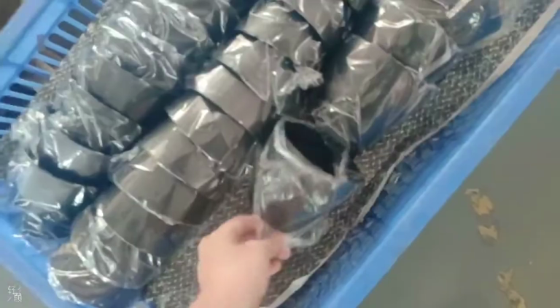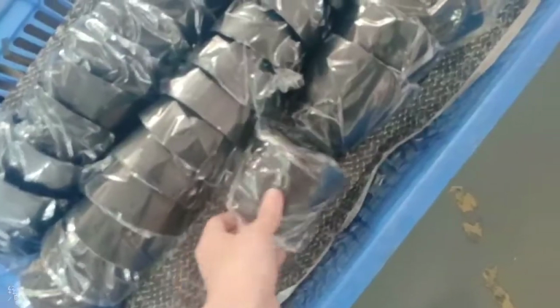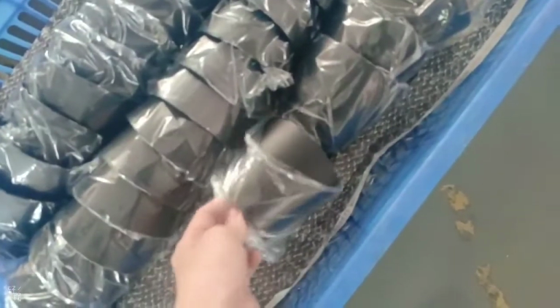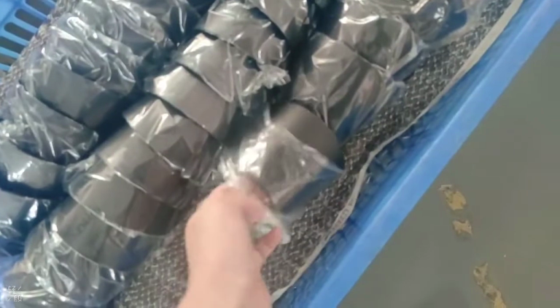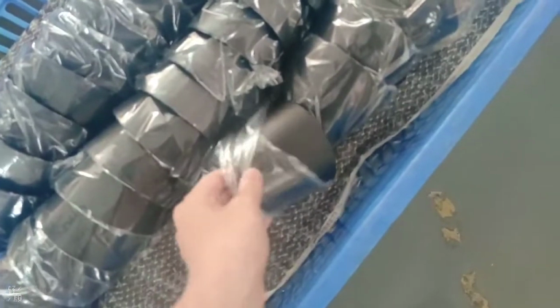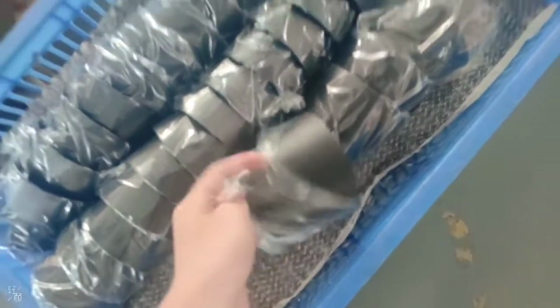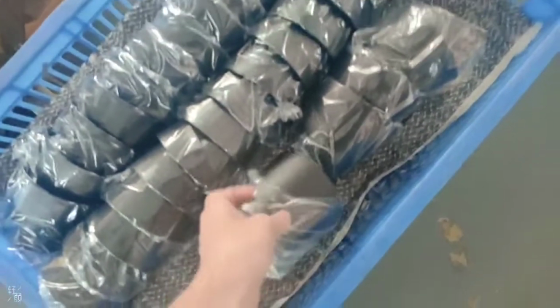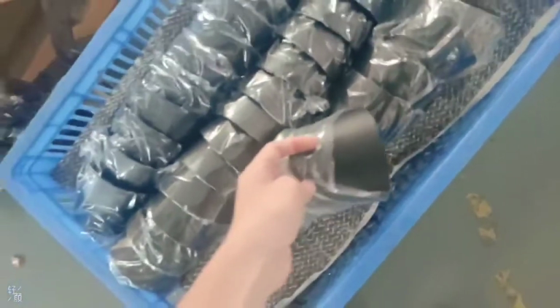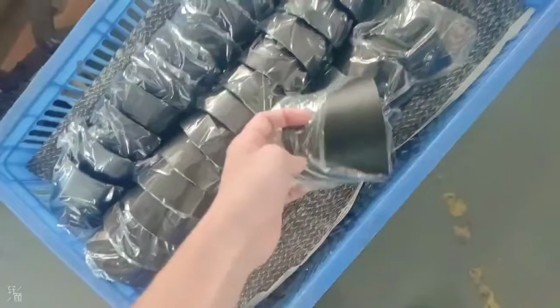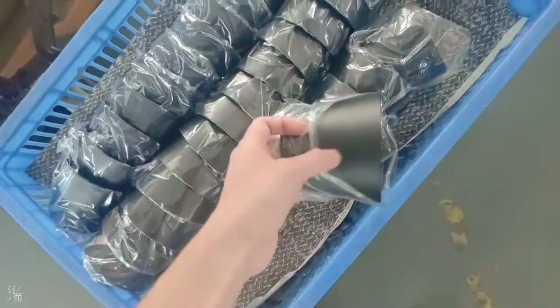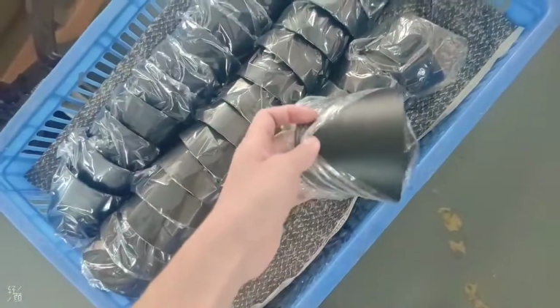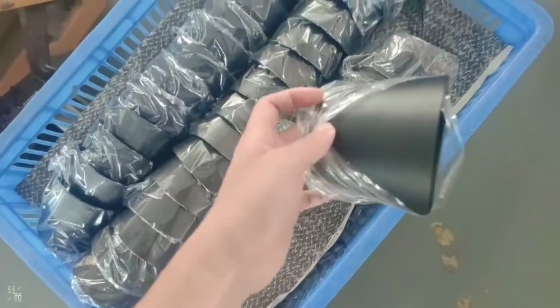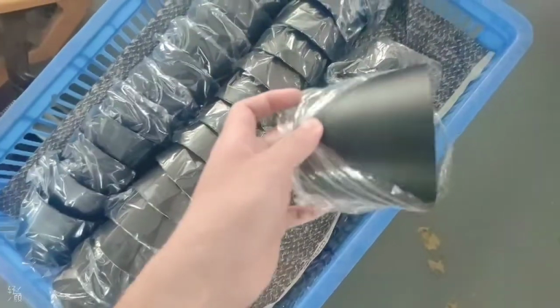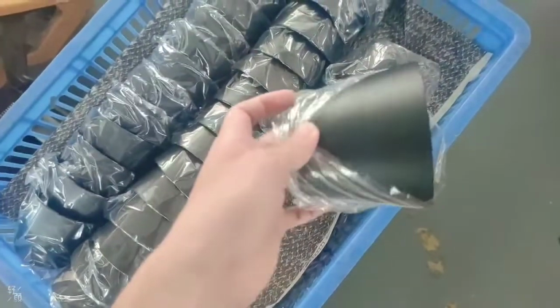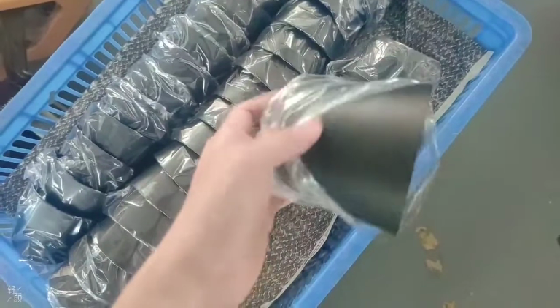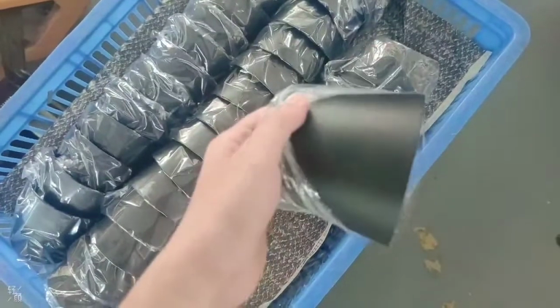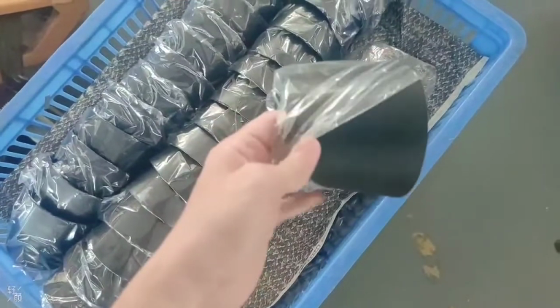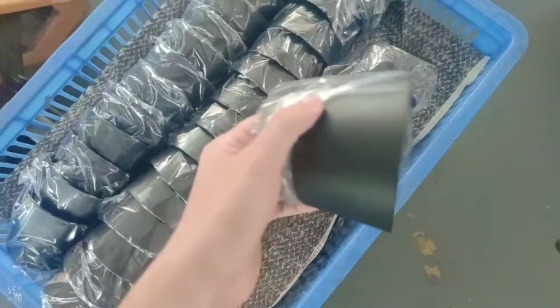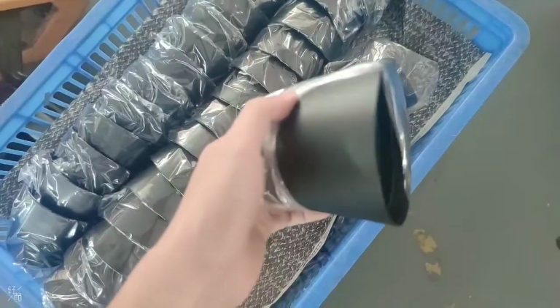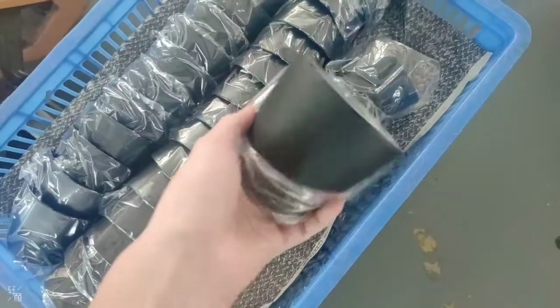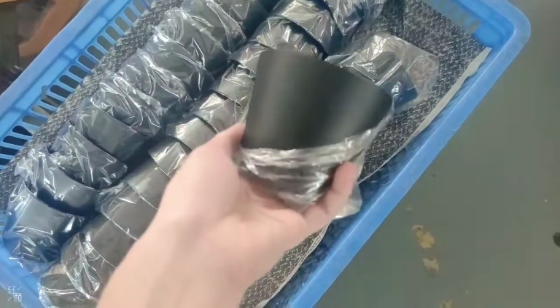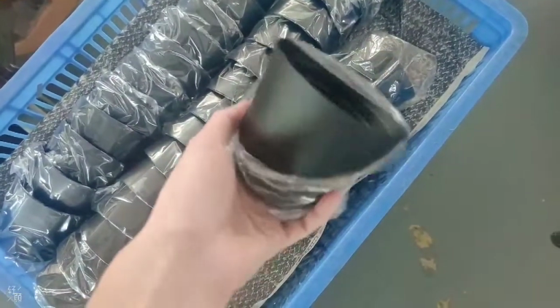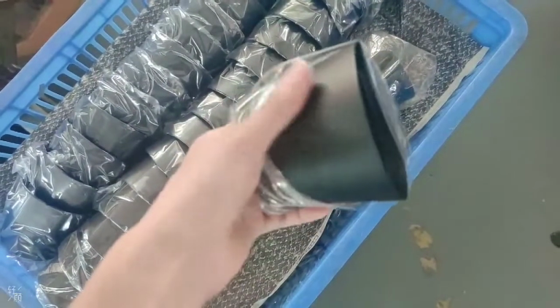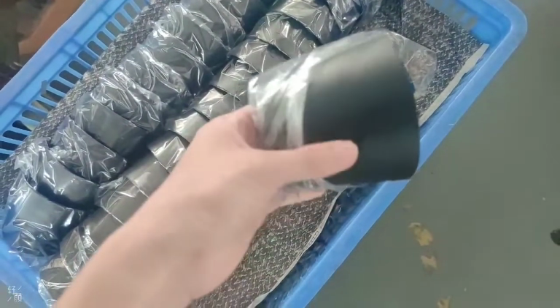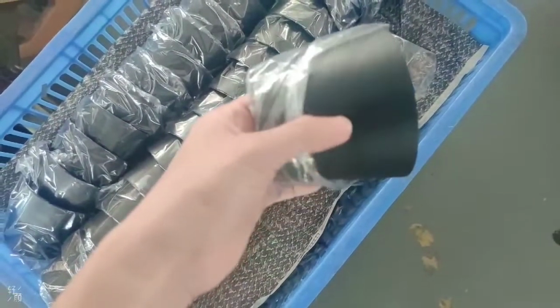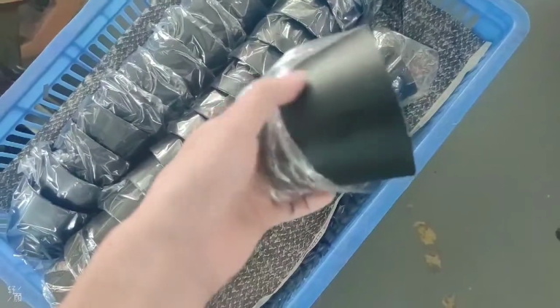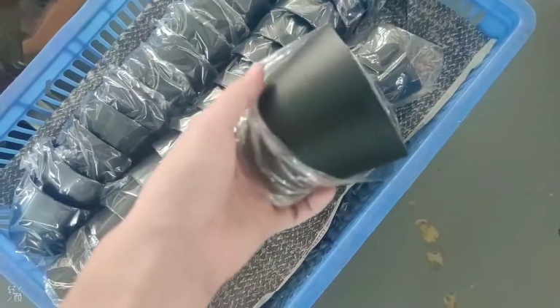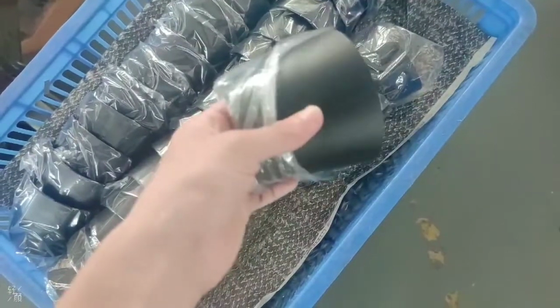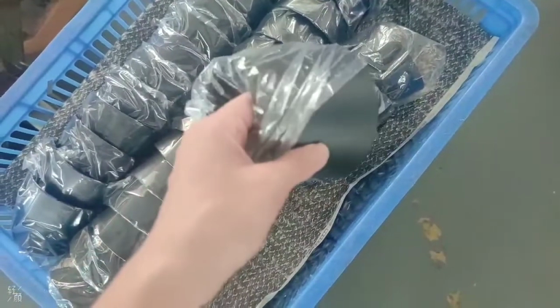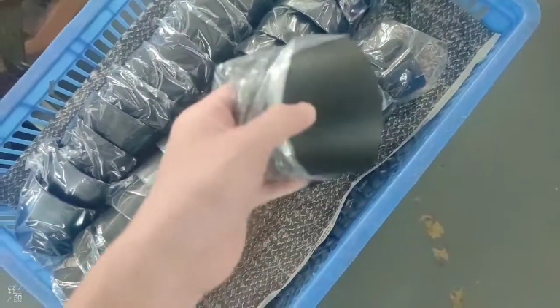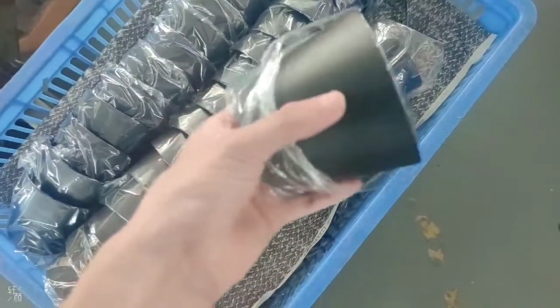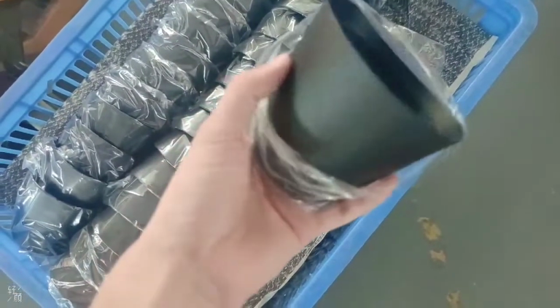Same black color. The surface finish is very well — no defective.